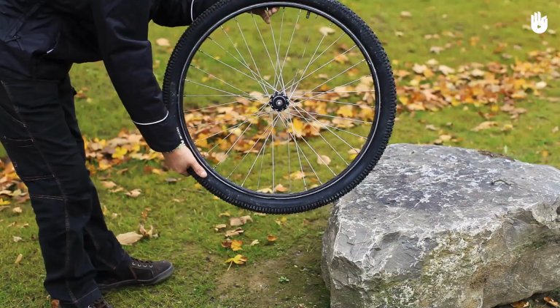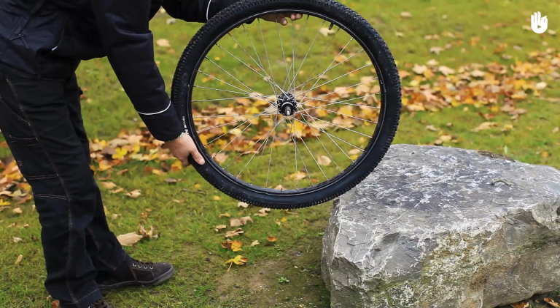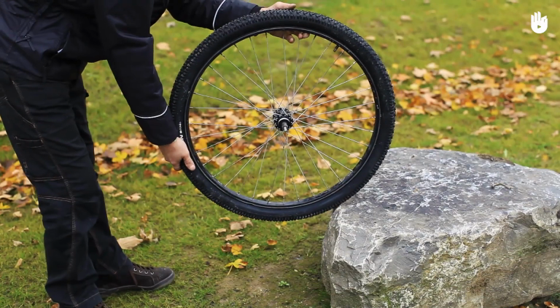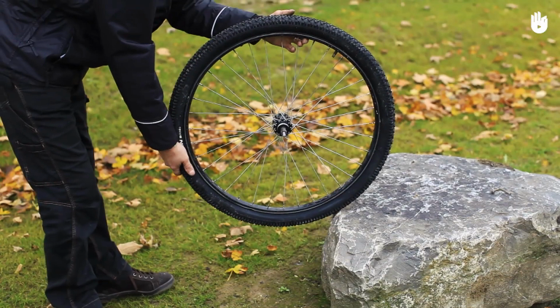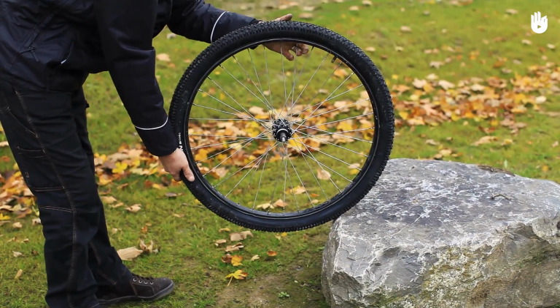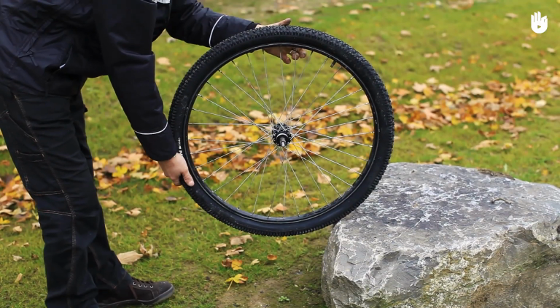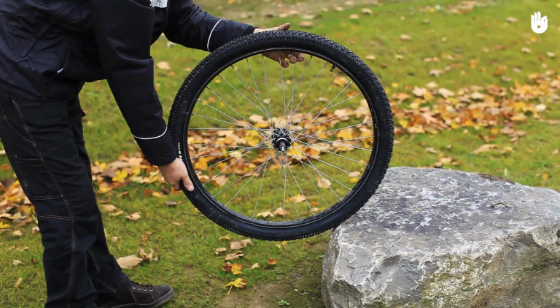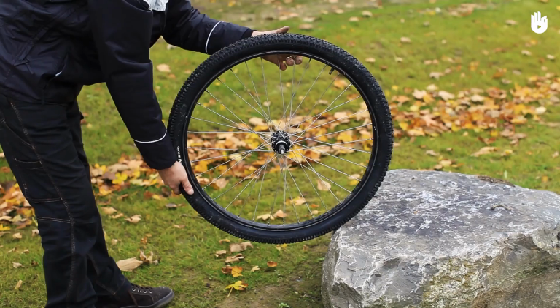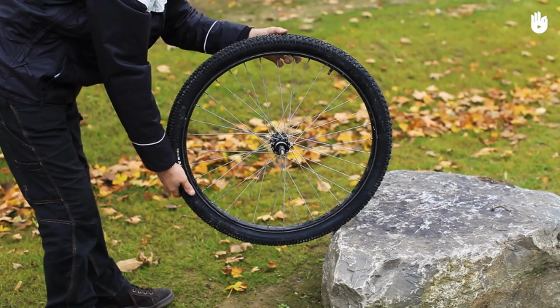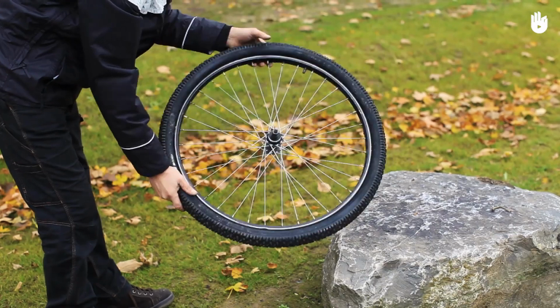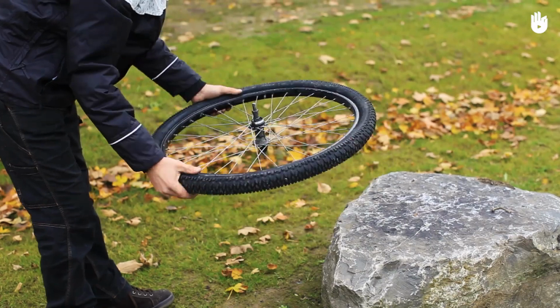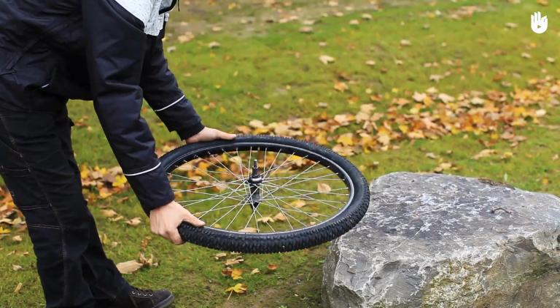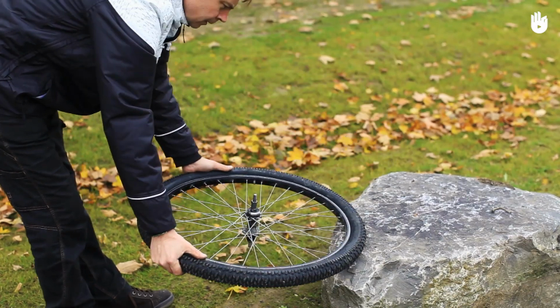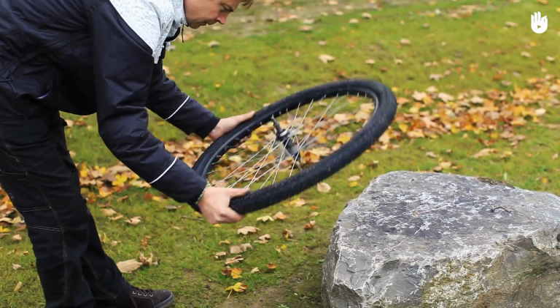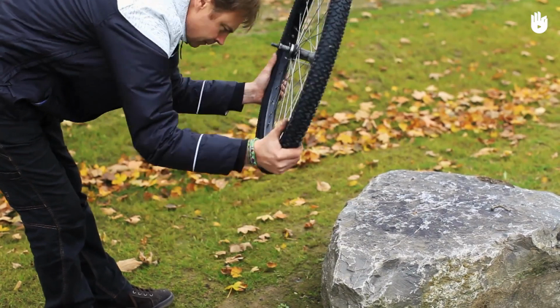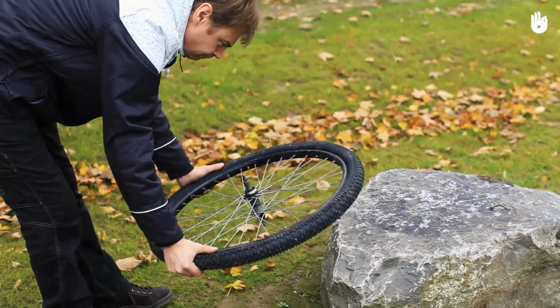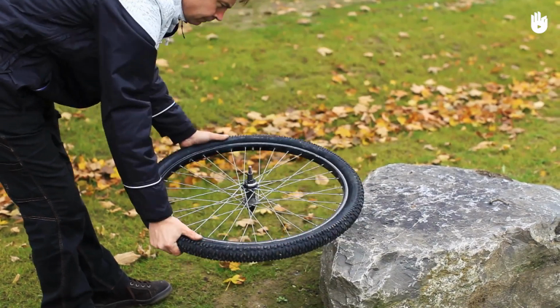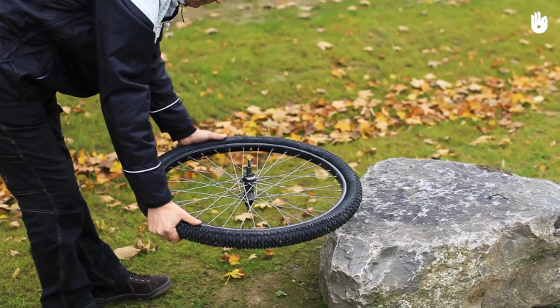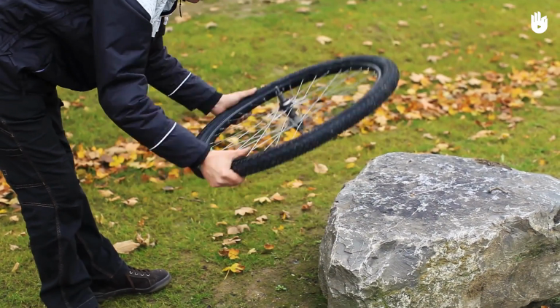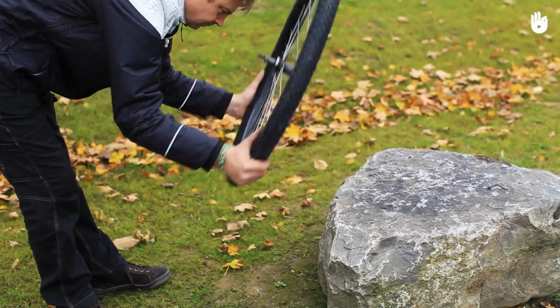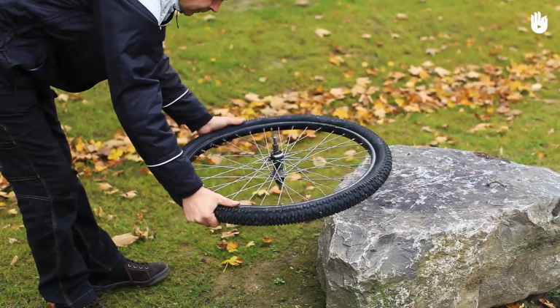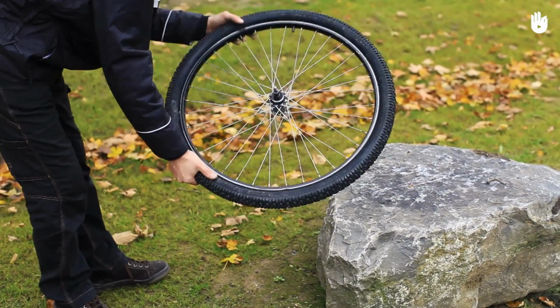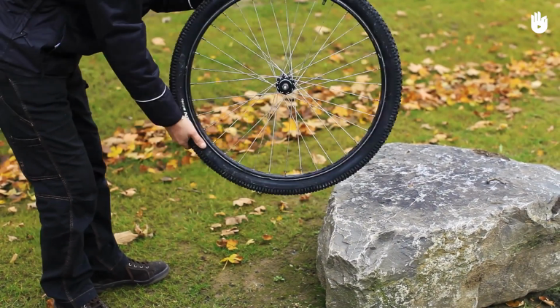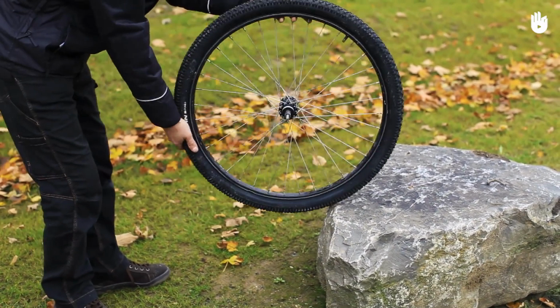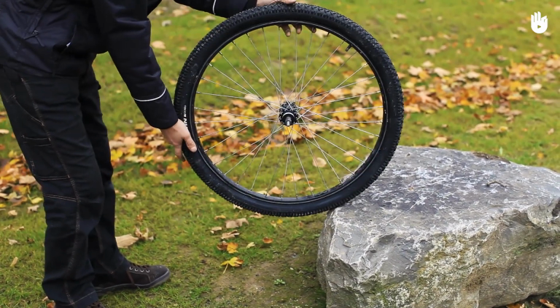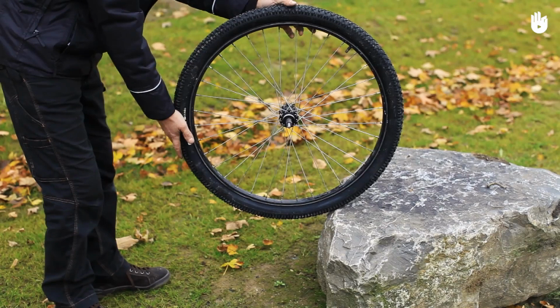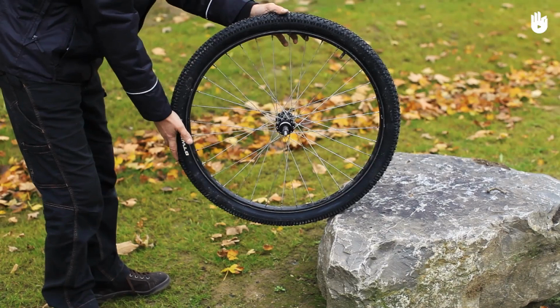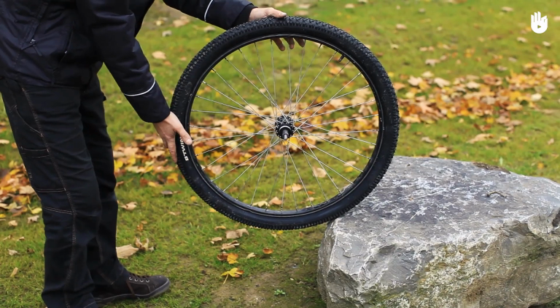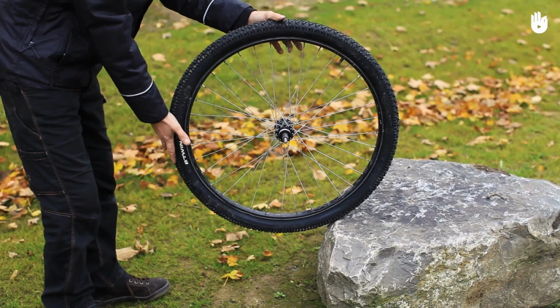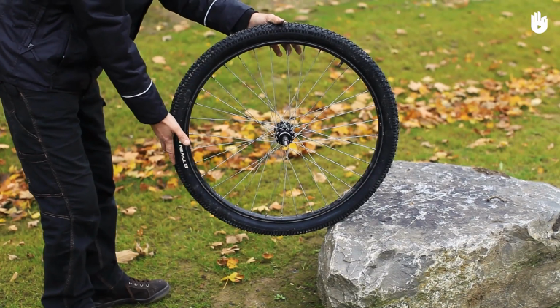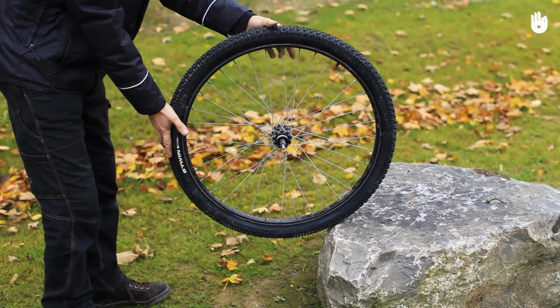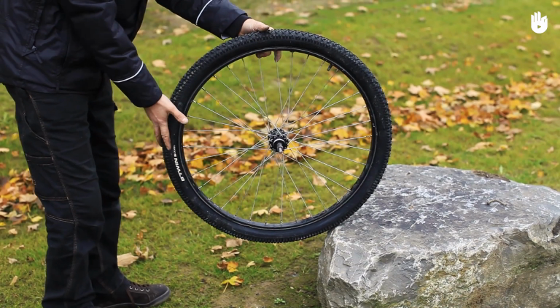Here's another tip. Holding the wheel firmly in both hands, hit the bent area of the rim against a solid surface. You'll need some brute force here.